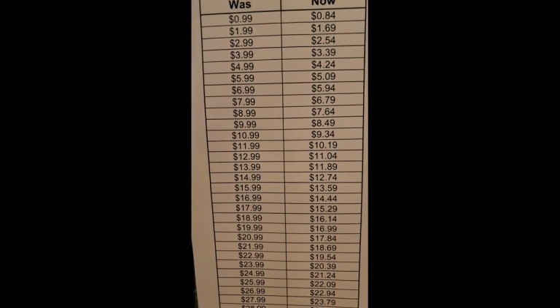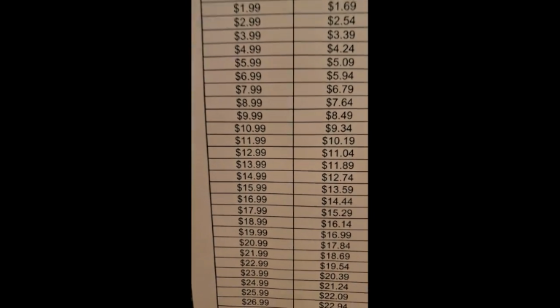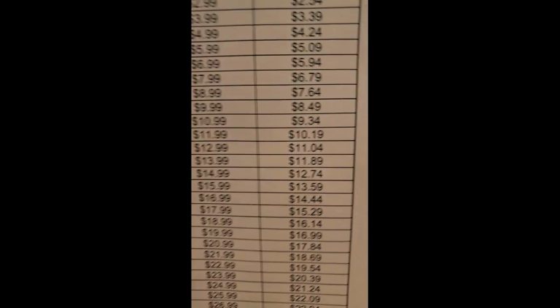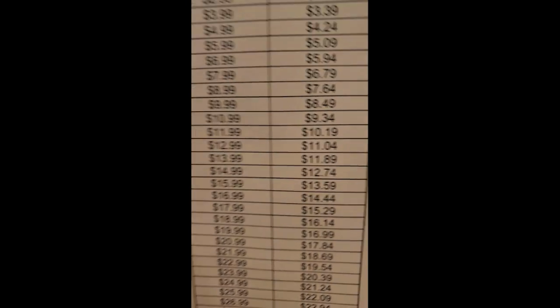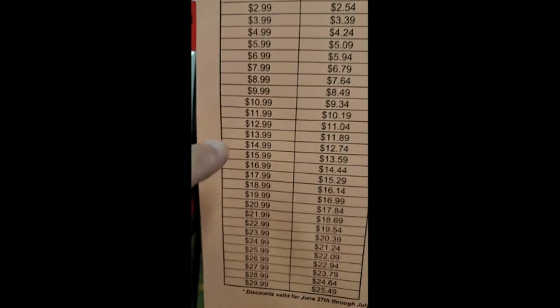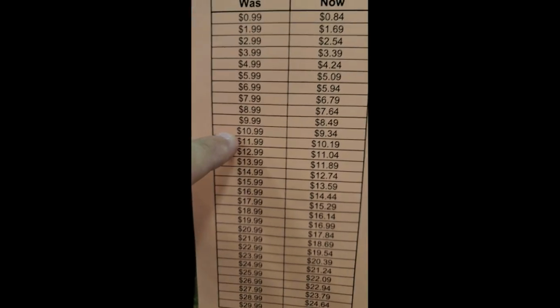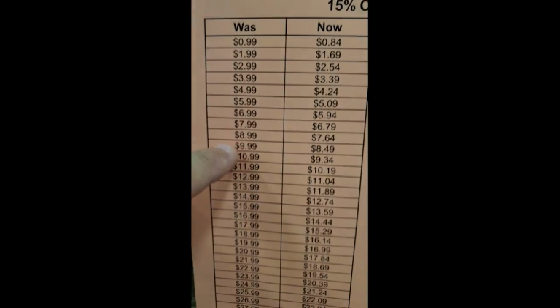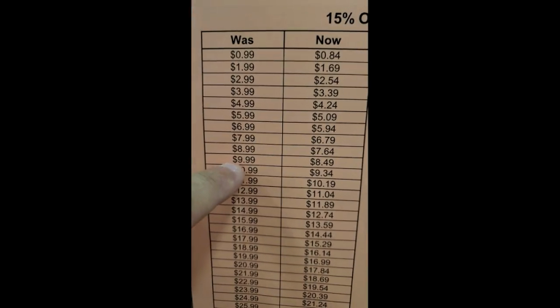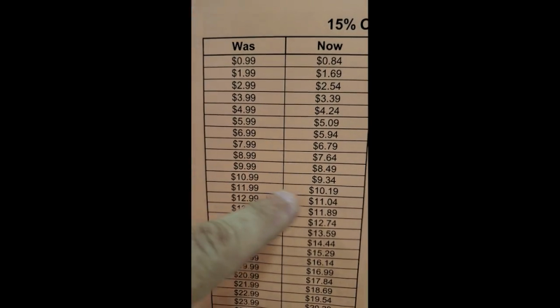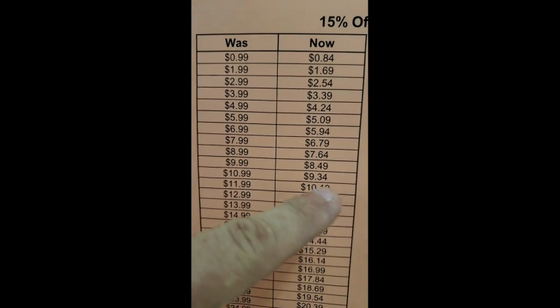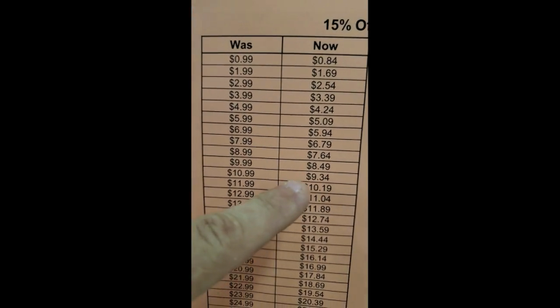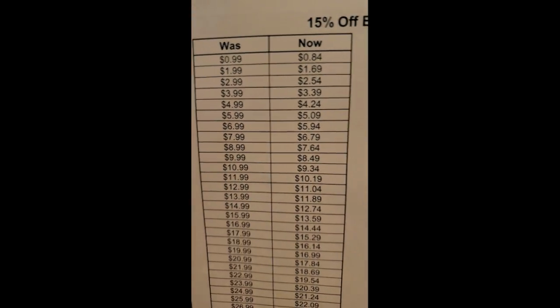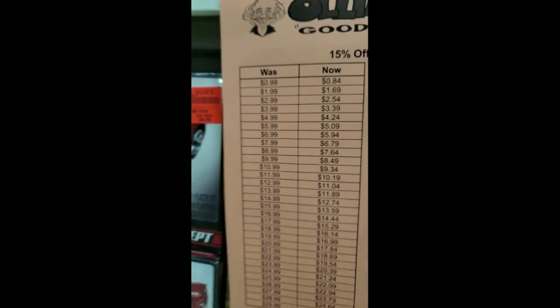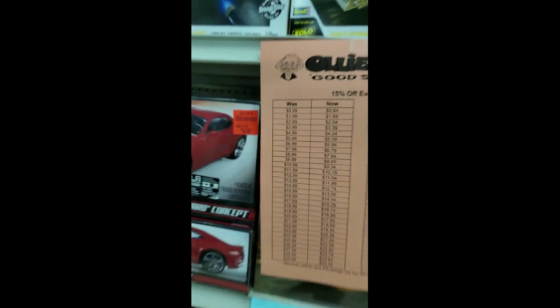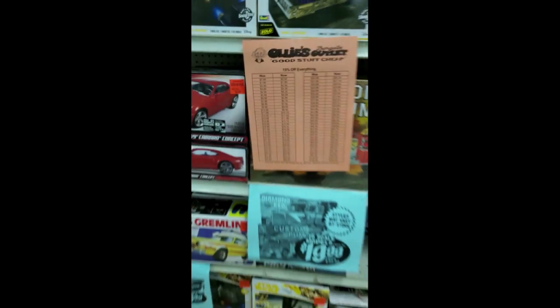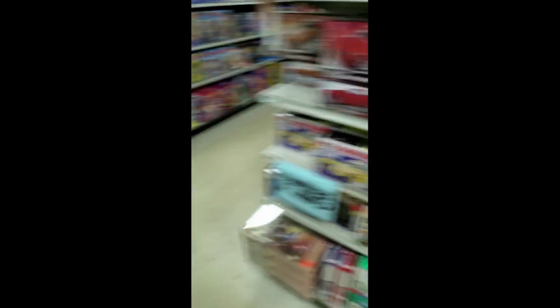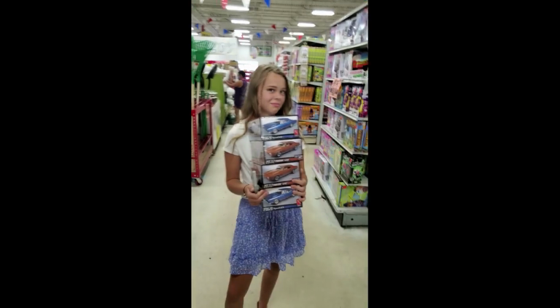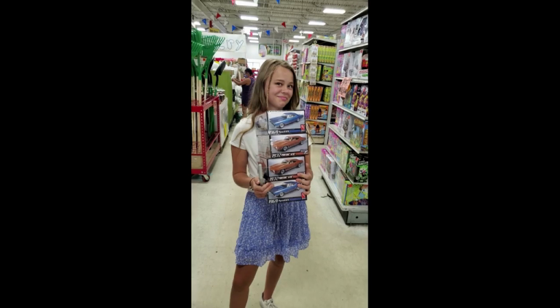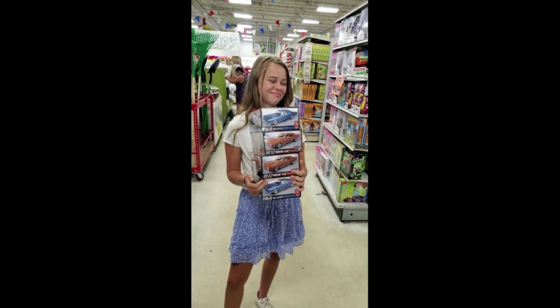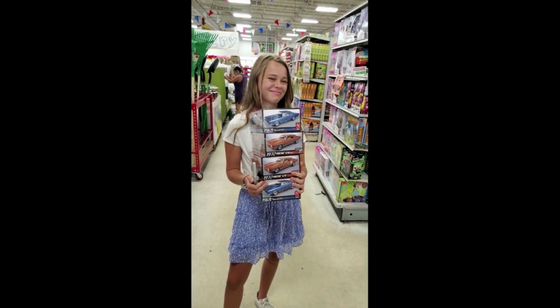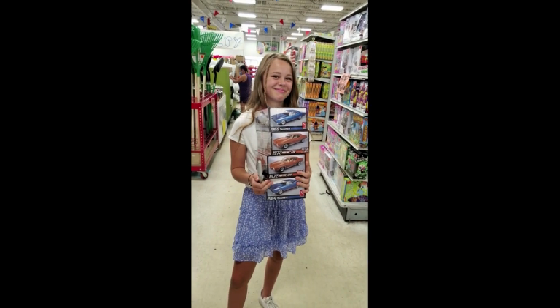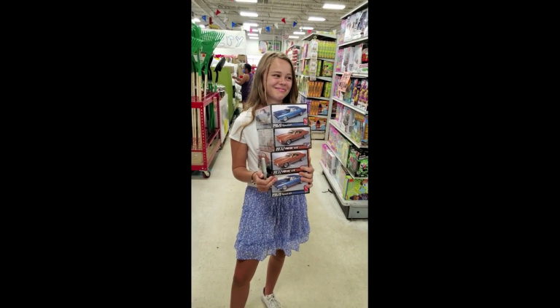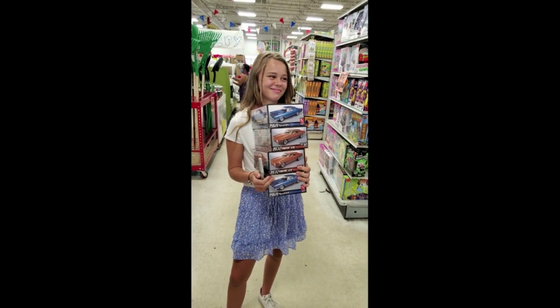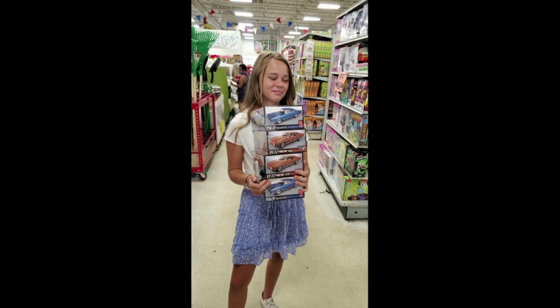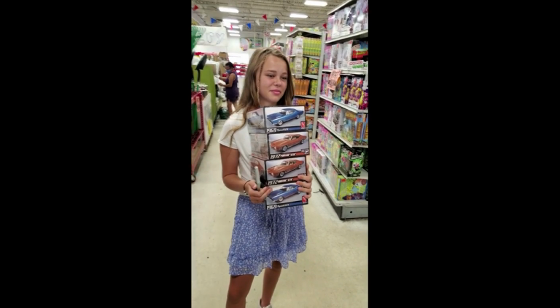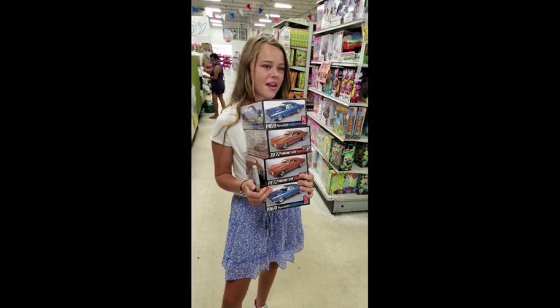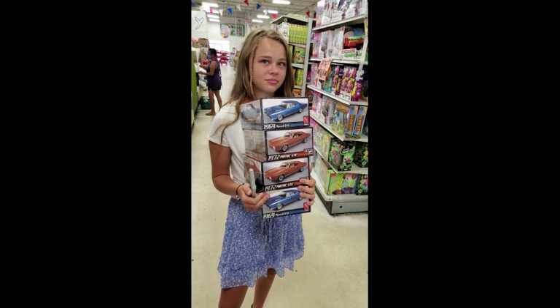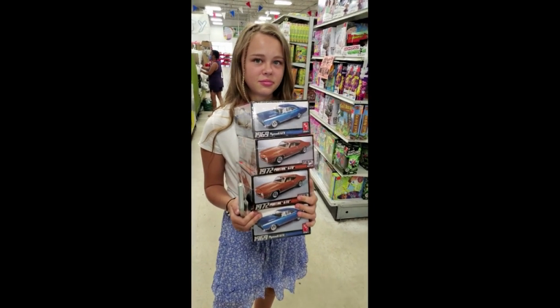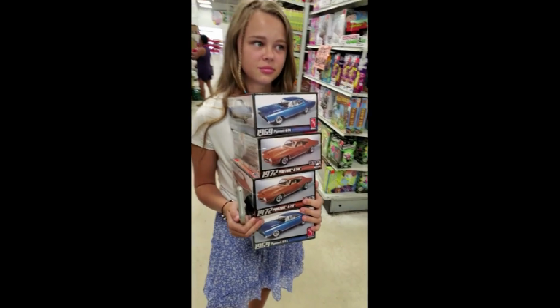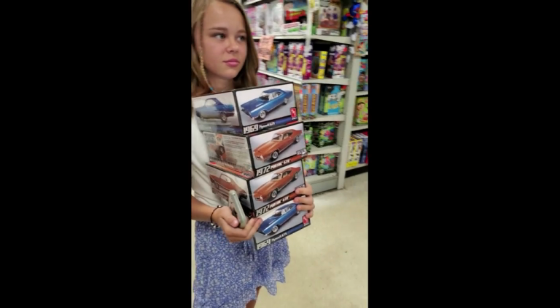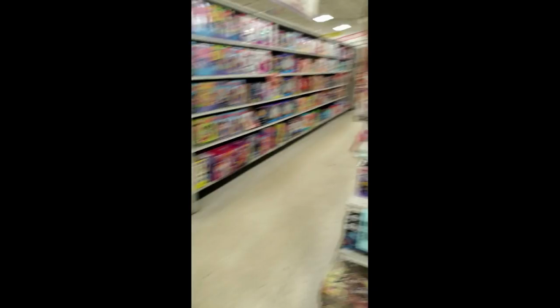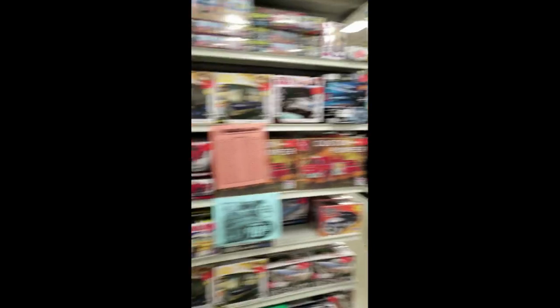The Camaro — they're $9.99 — but on this sale sheet here they're even more on sale. The $9.99 is actually down to $8.49. I brought my daughter with me so I'm getting a few more. Anyway, yeah, some of you guys just don't know what an Ollie's is, but this is what it is.